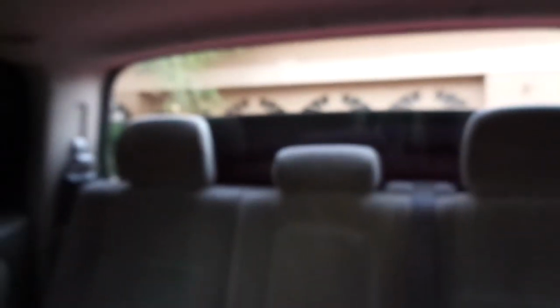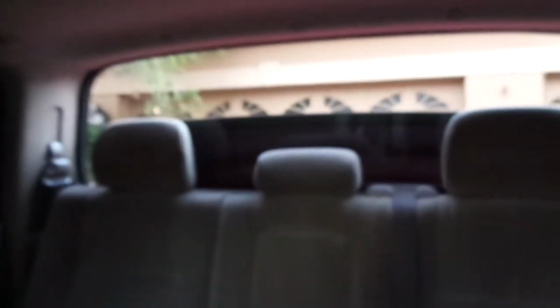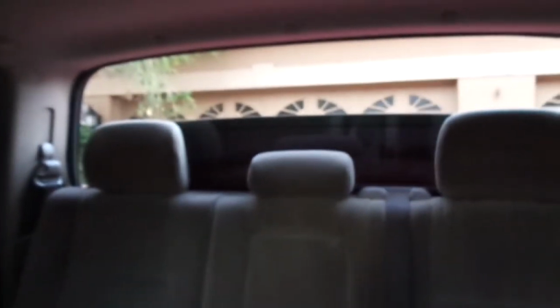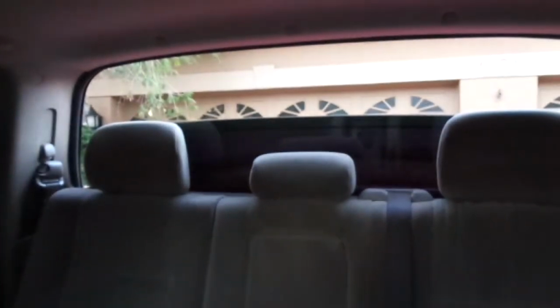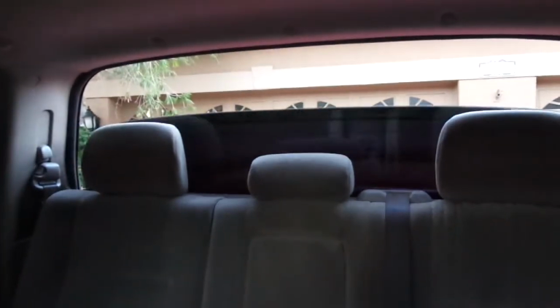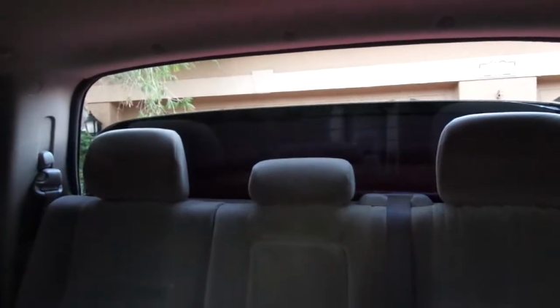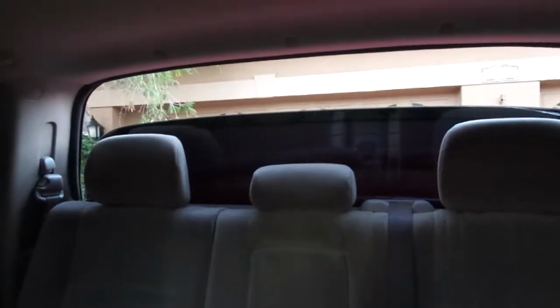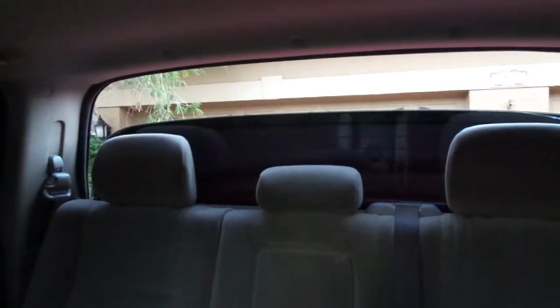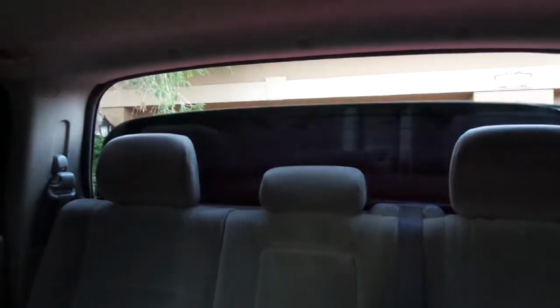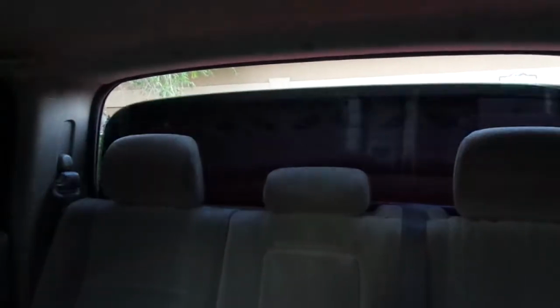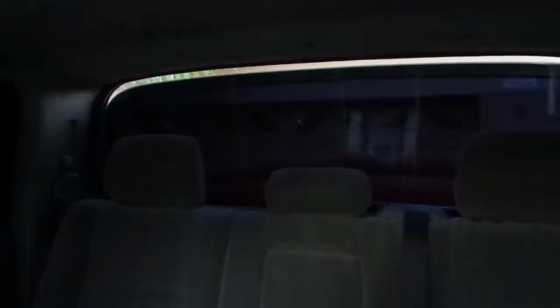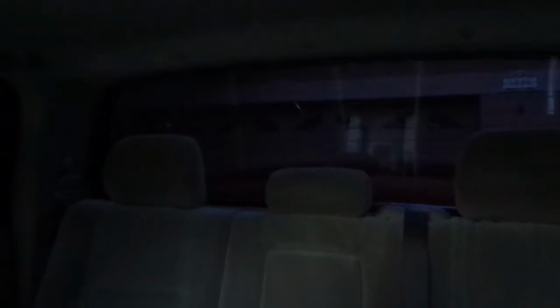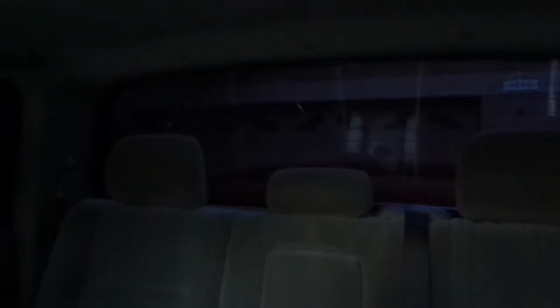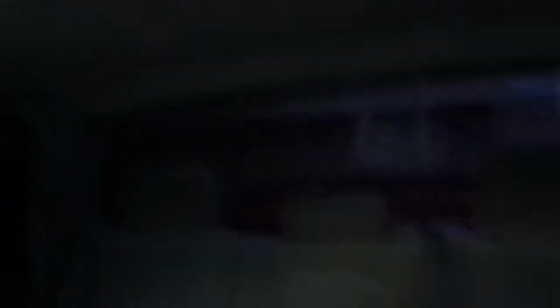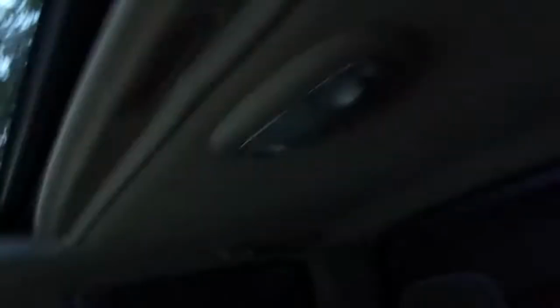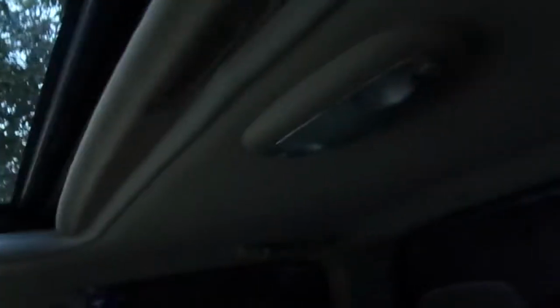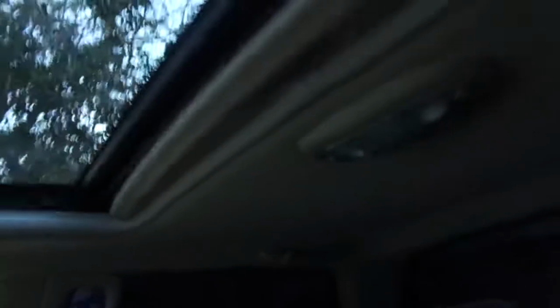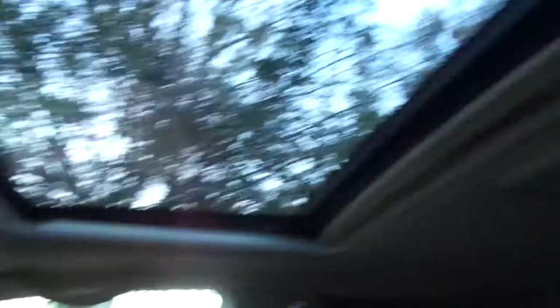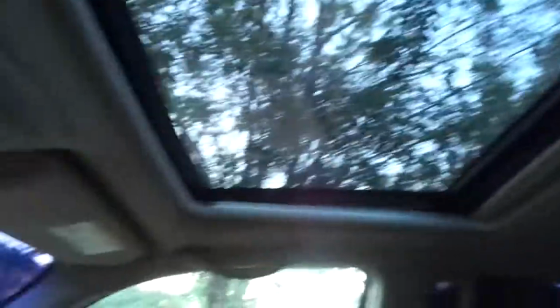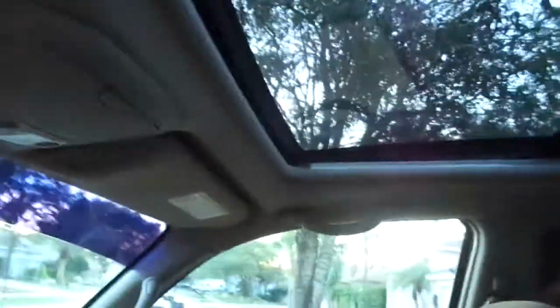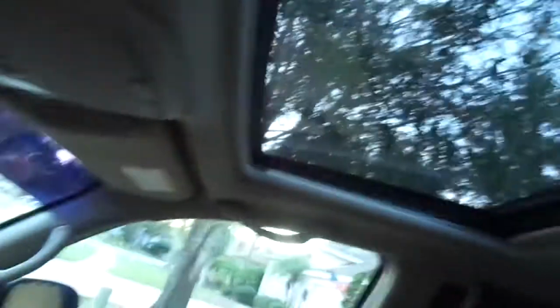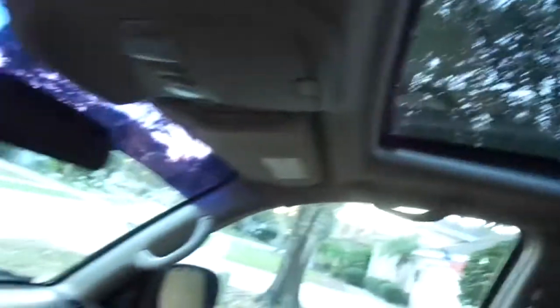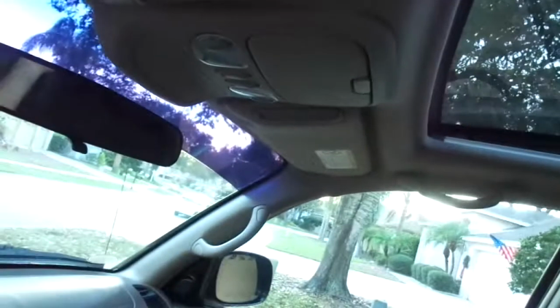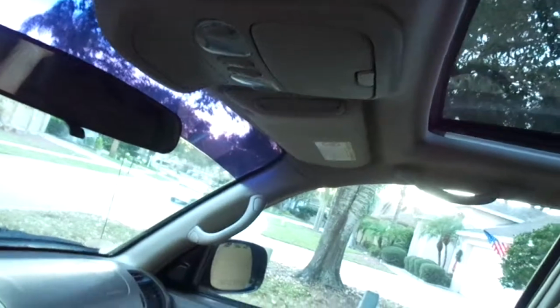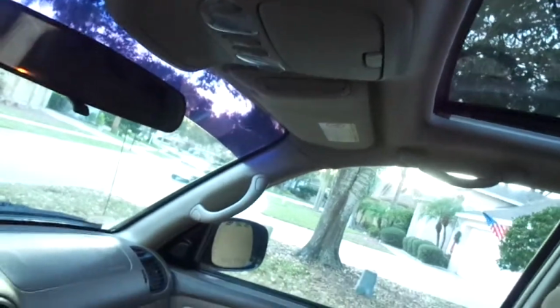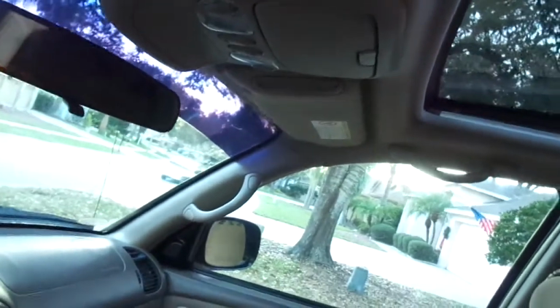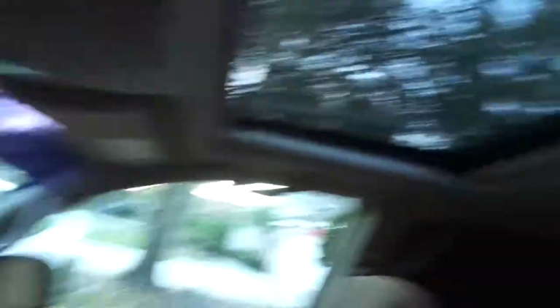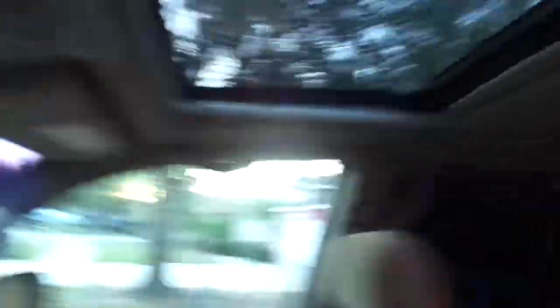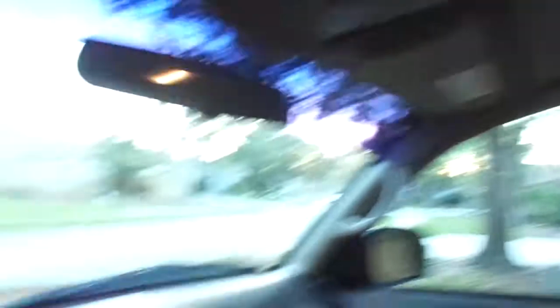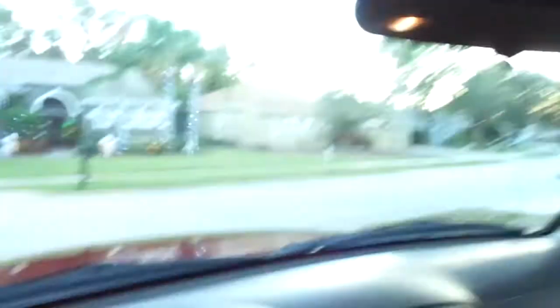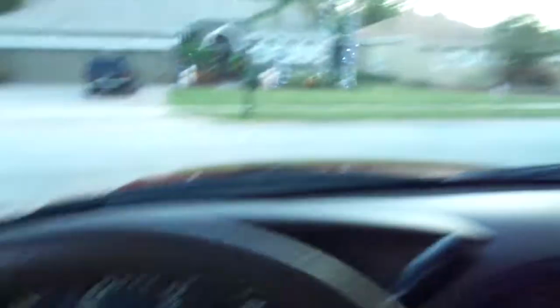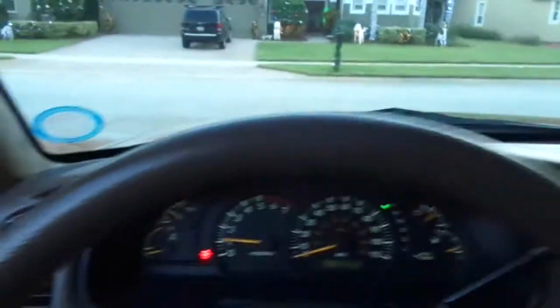There it is — that's nice. Sliding rear window, goes up and down. Stop it, start it when you want. Got the dome lights, of course.